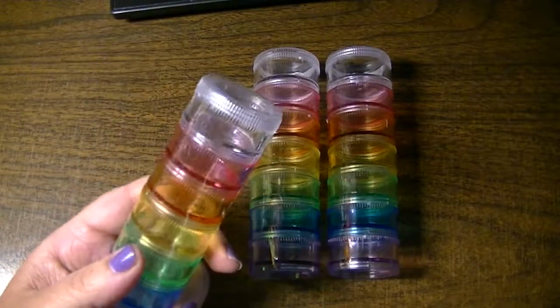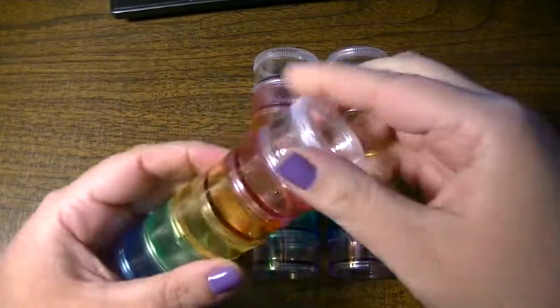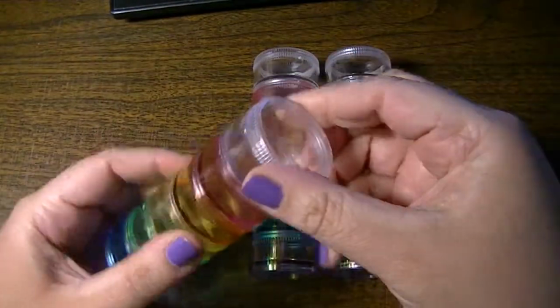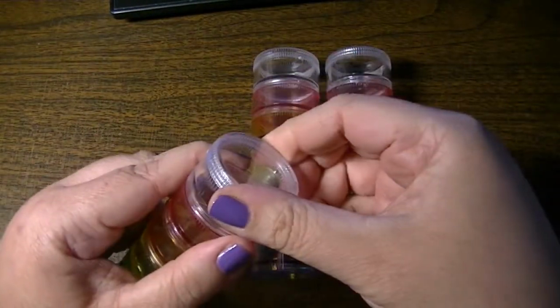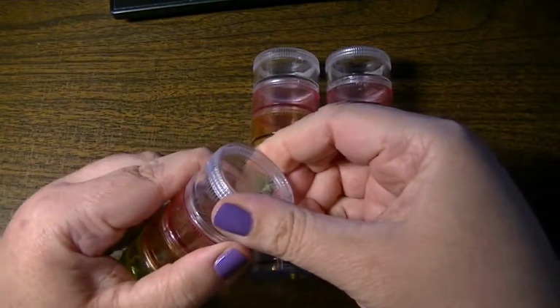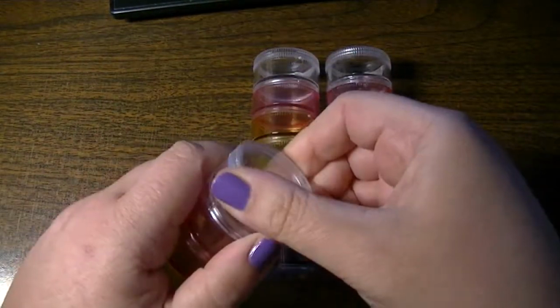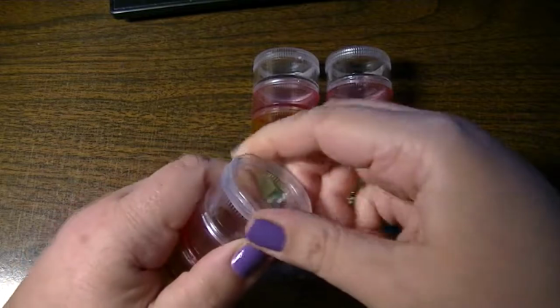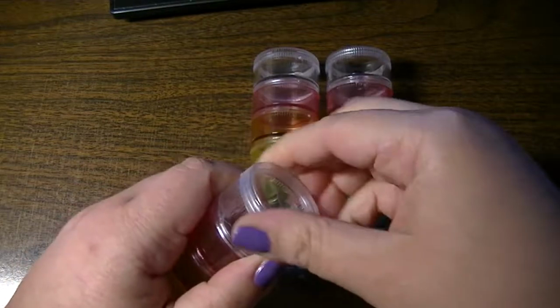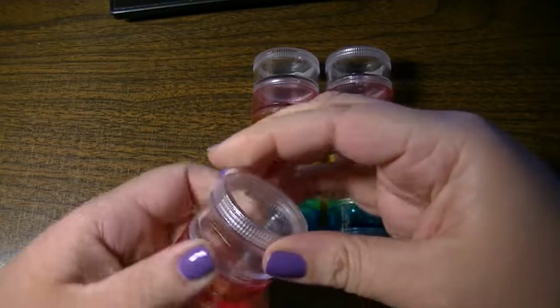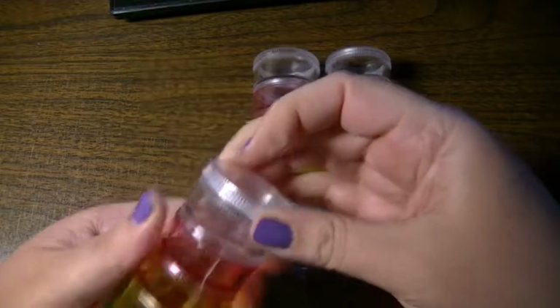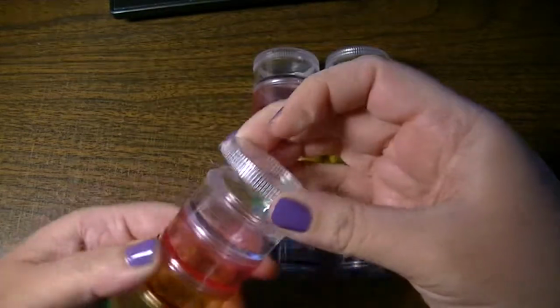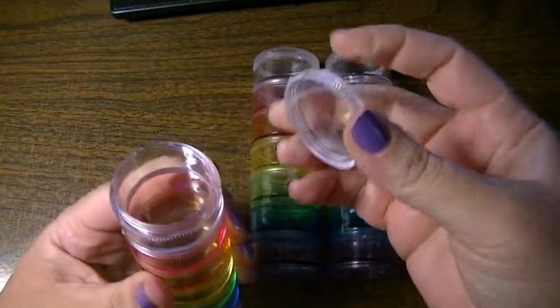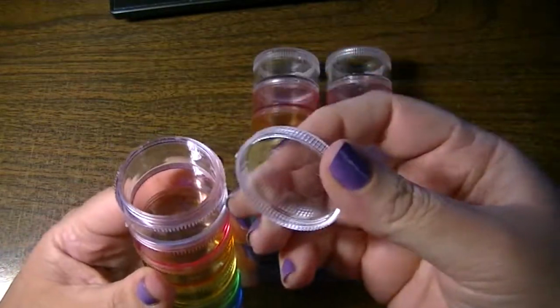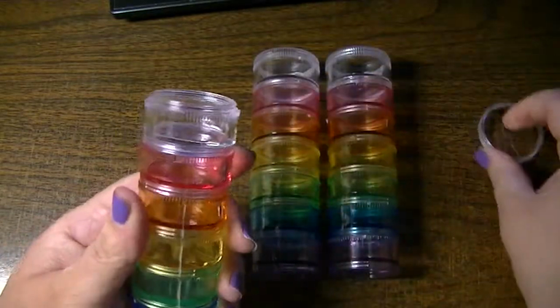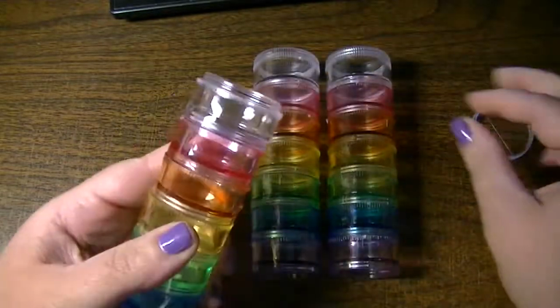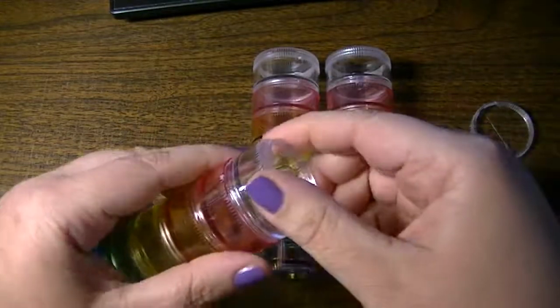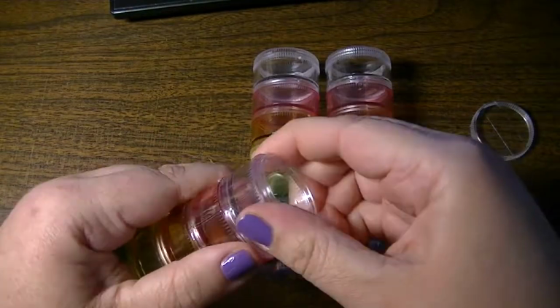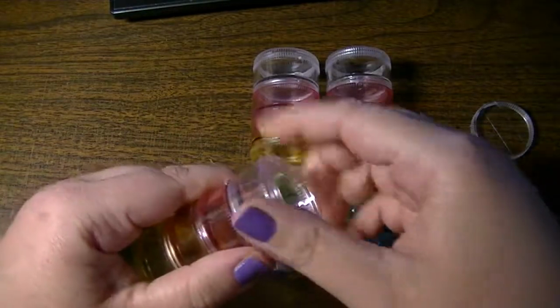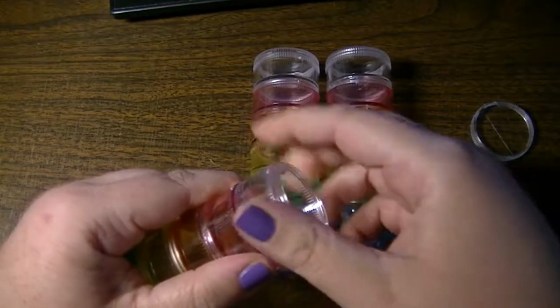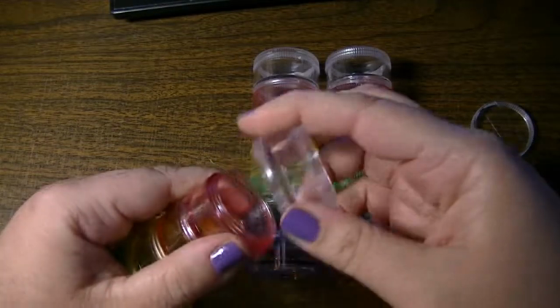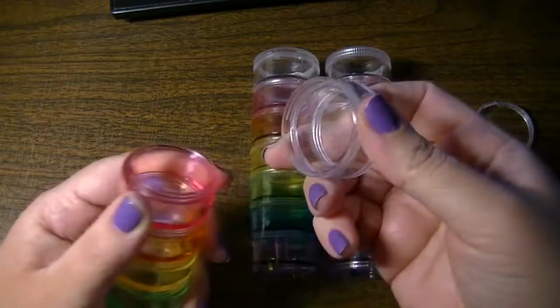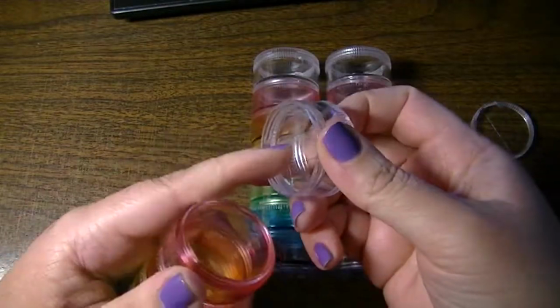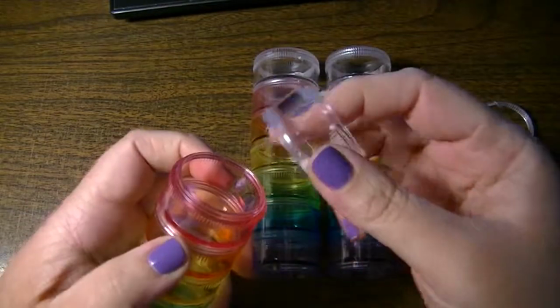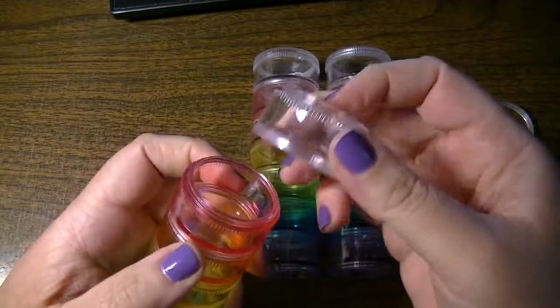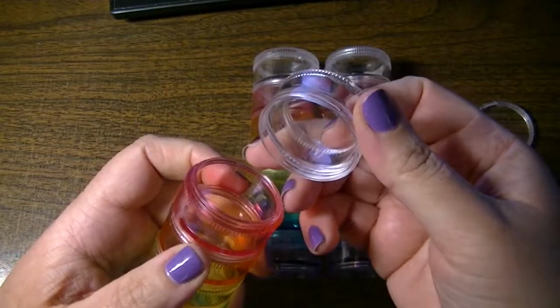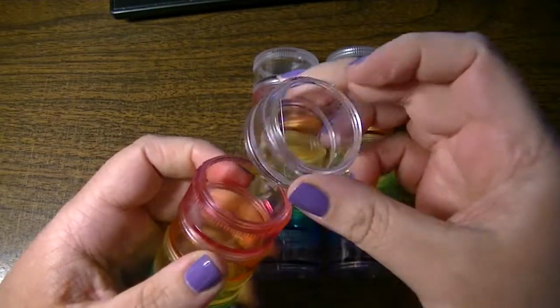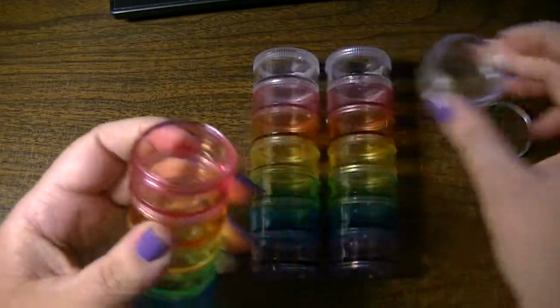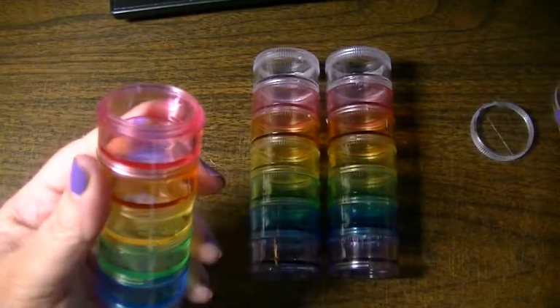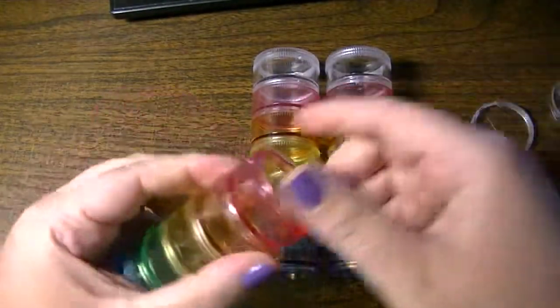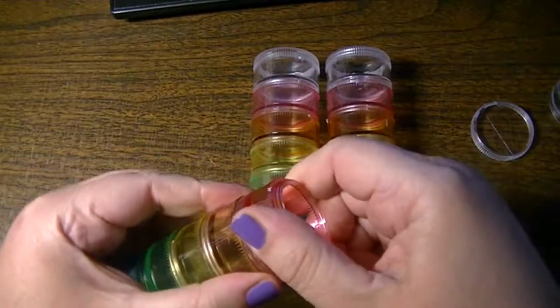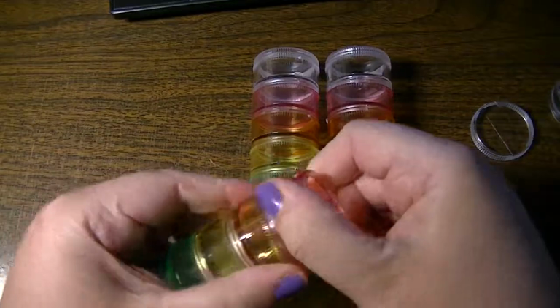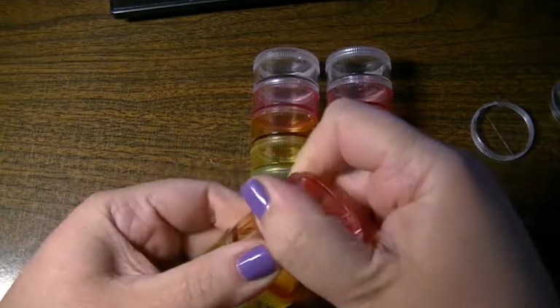The very top one actually is the only one that has the cover. The rest of them screw together and the top one serves as the cover, just like that.